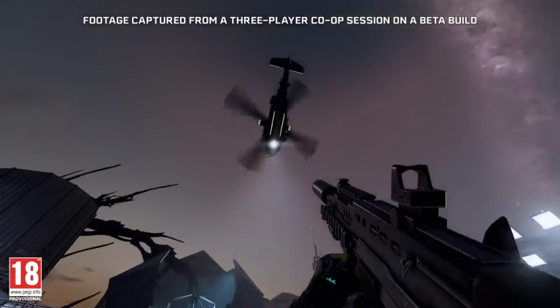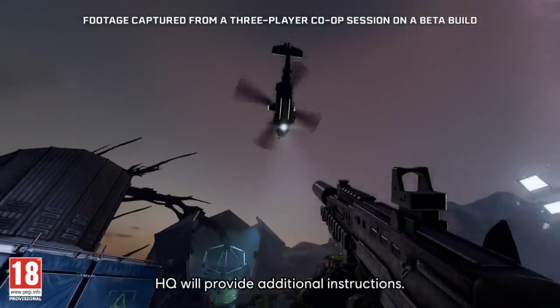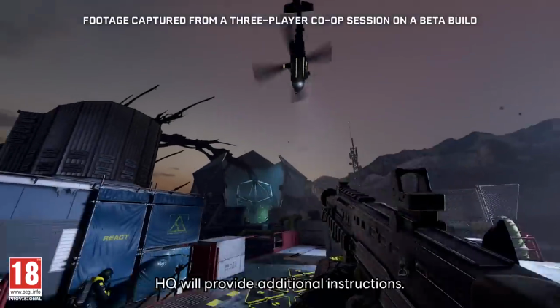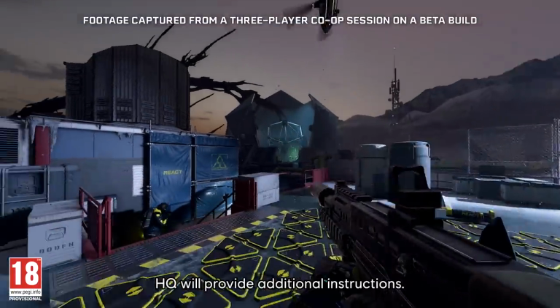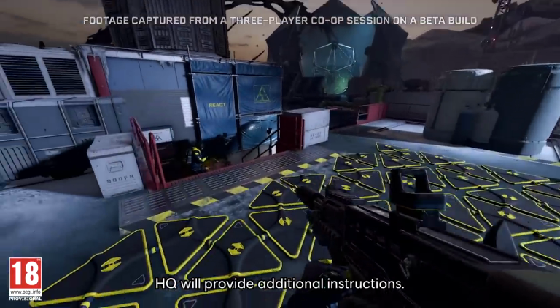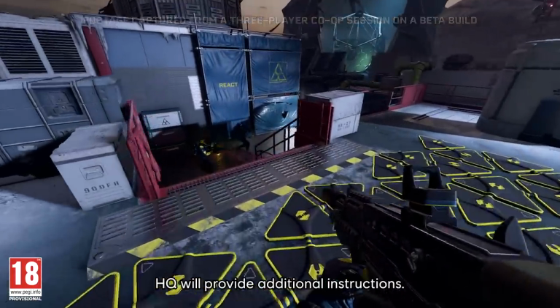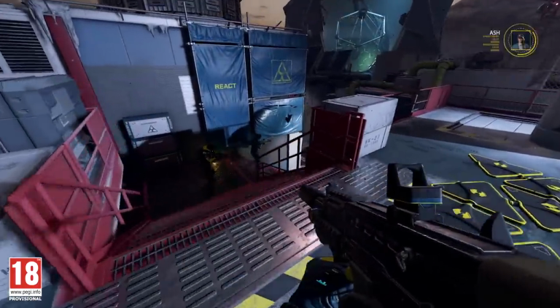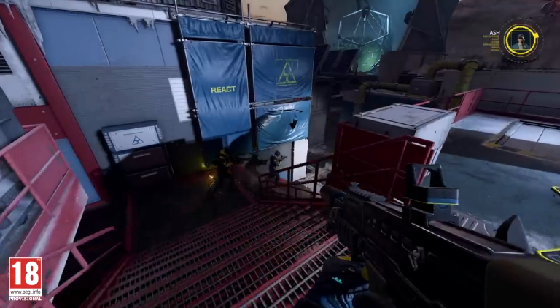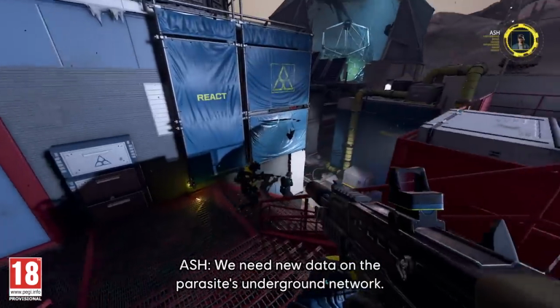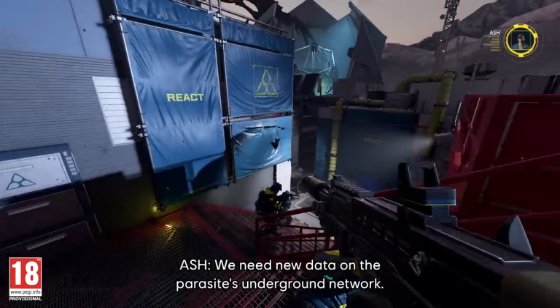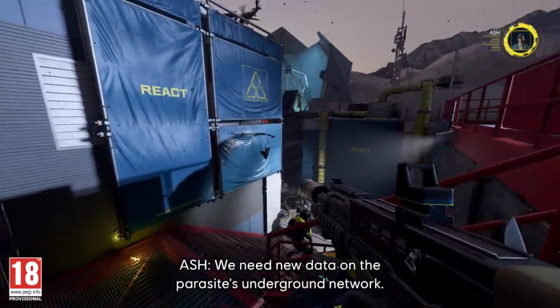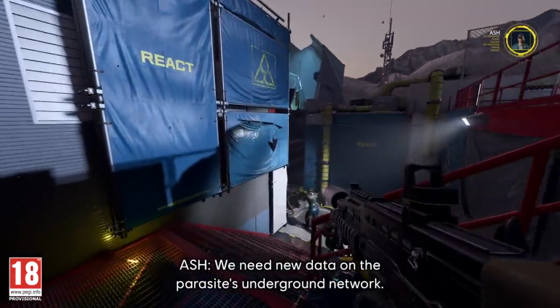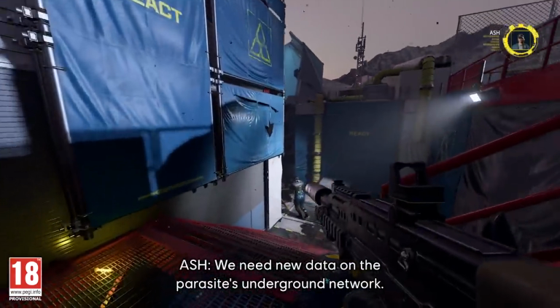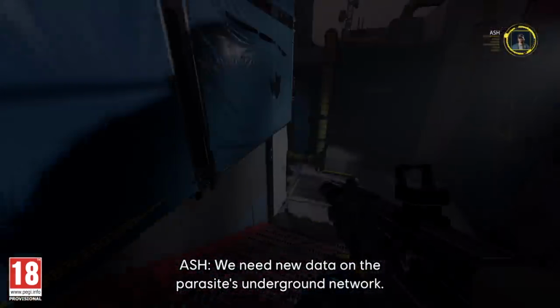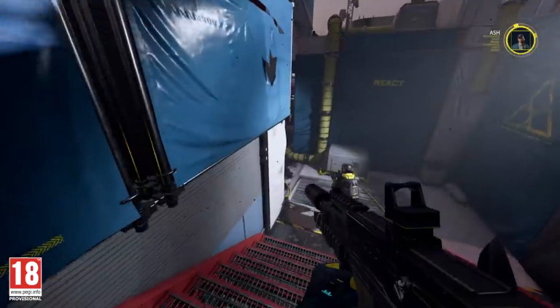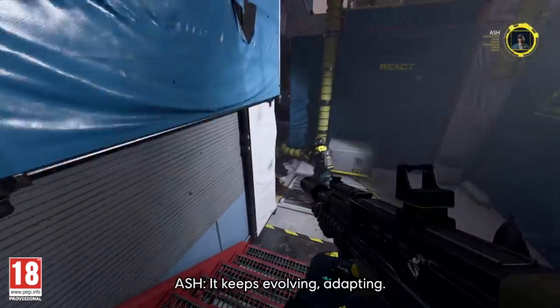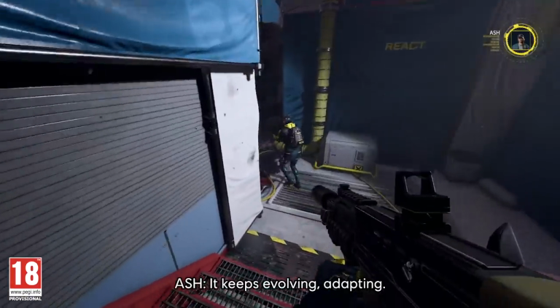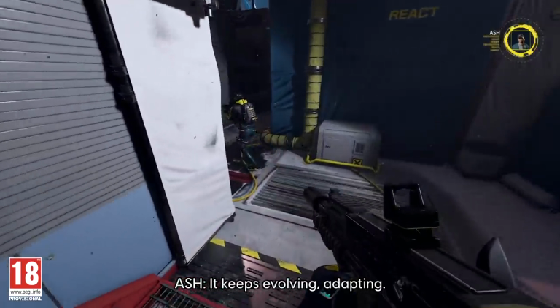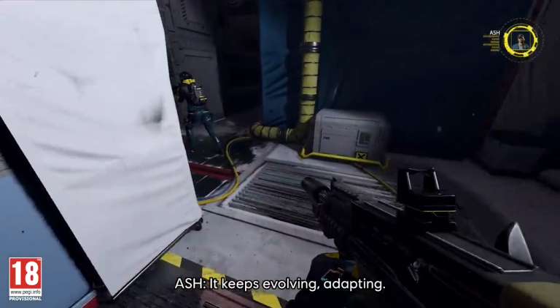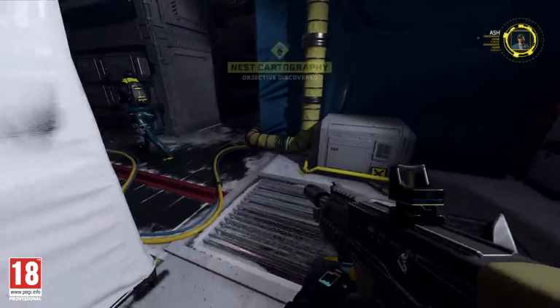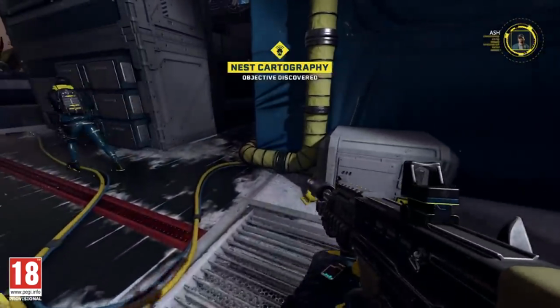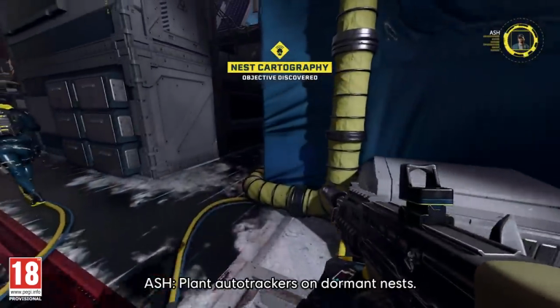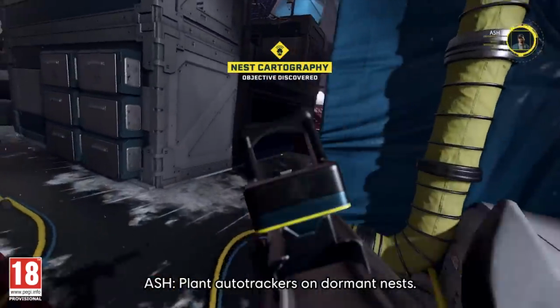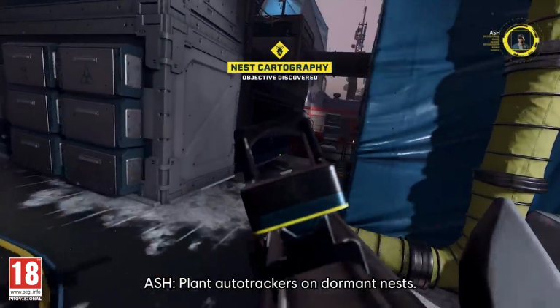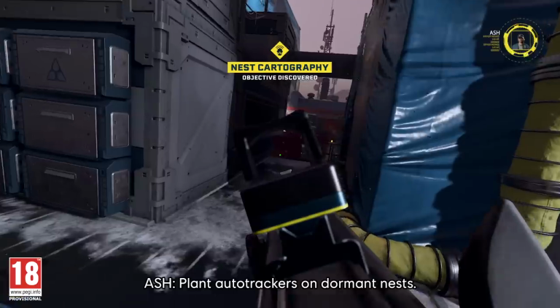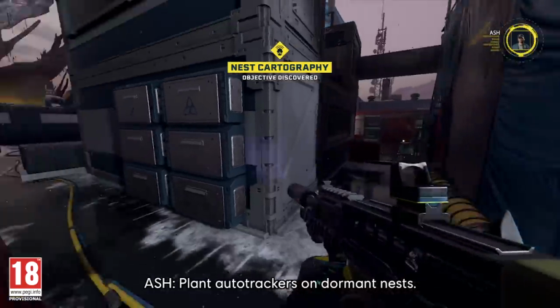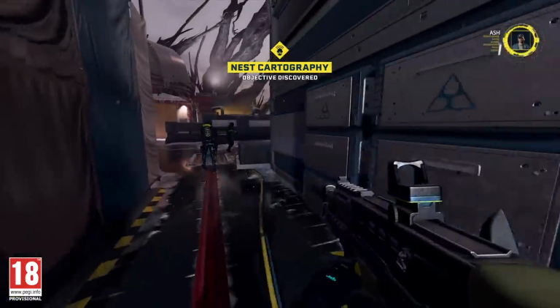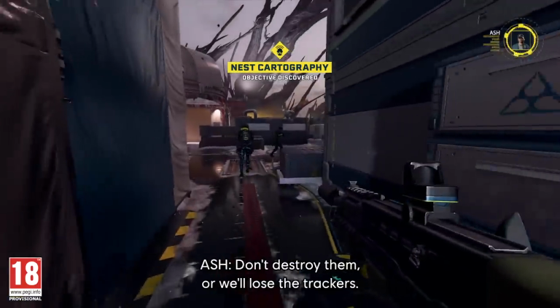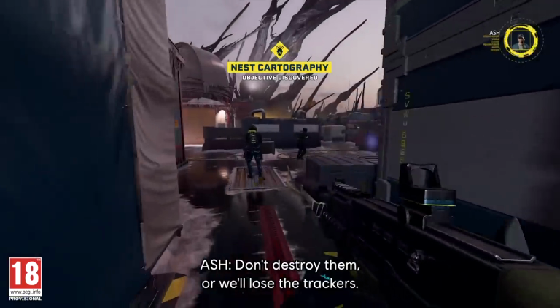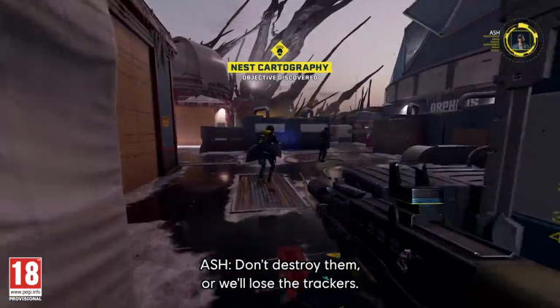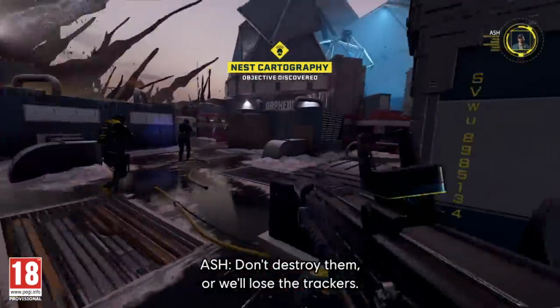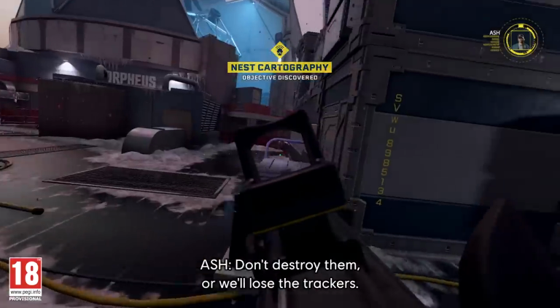HQ will provide additional instructions. We need new data on the Parasite's underground network — it keeps evolving, adapting. Plant auto trackers on dormant nests. Don't destroy them or we'll lose the trackers.